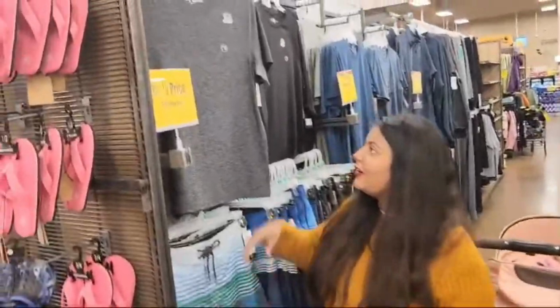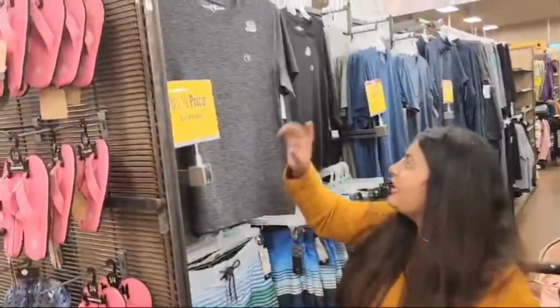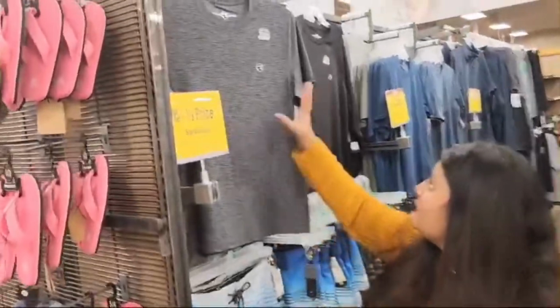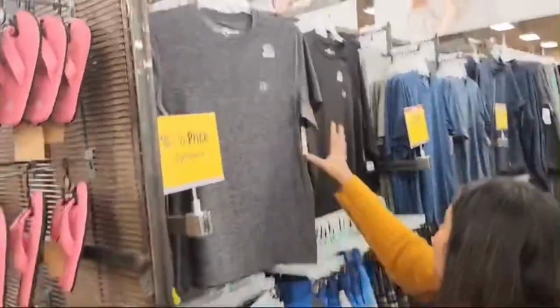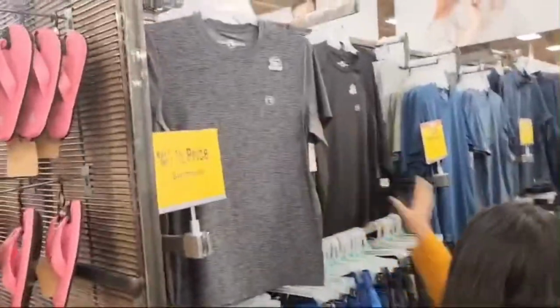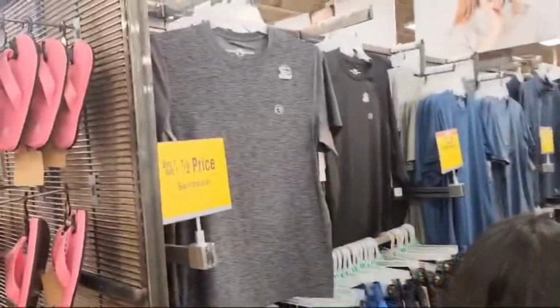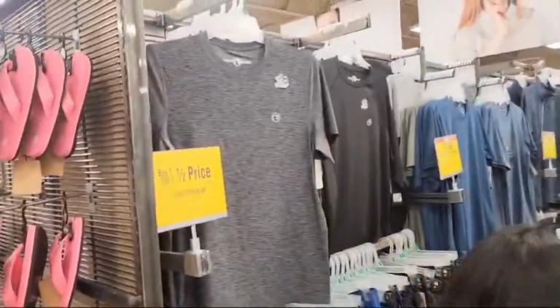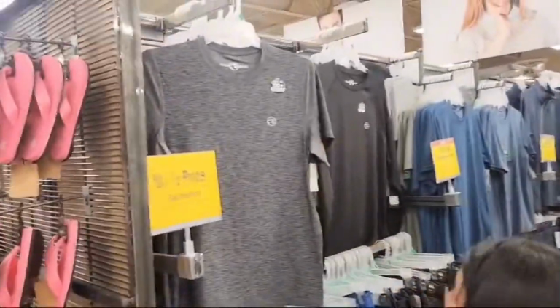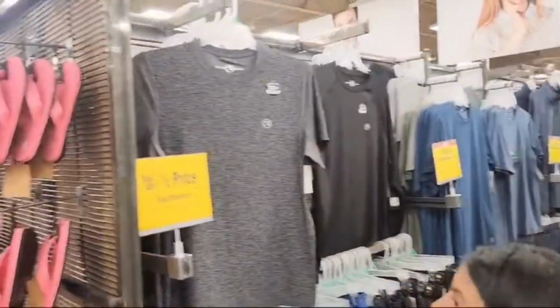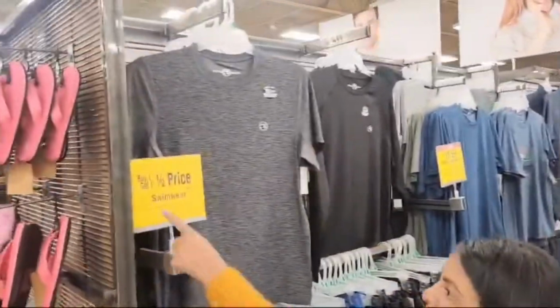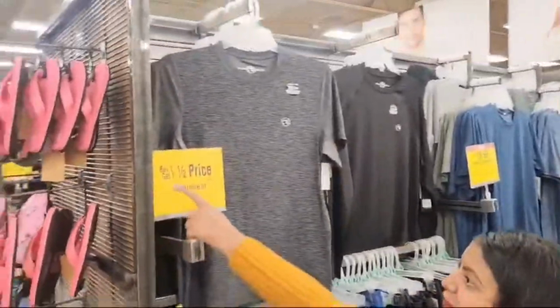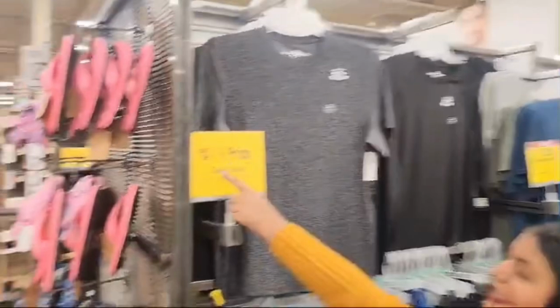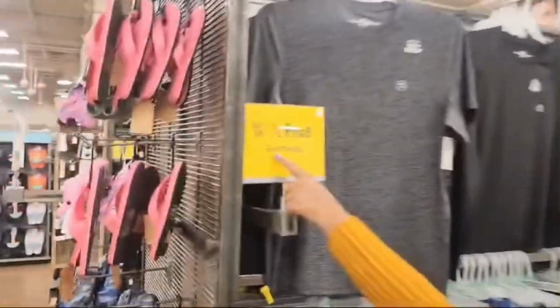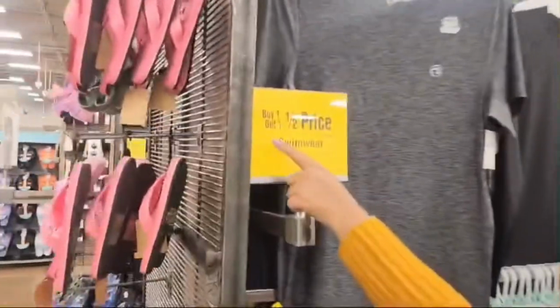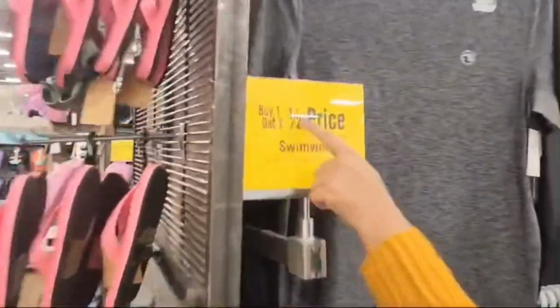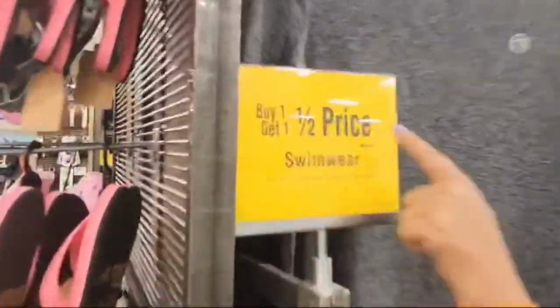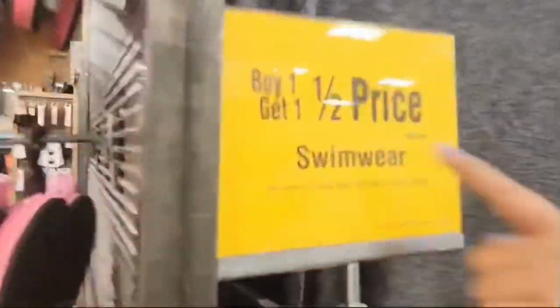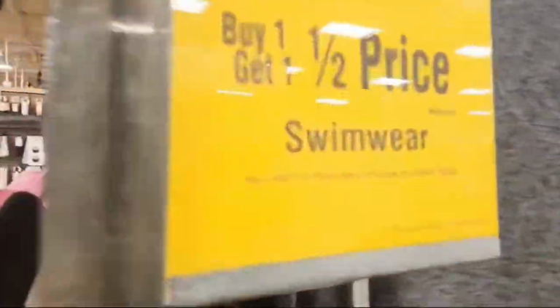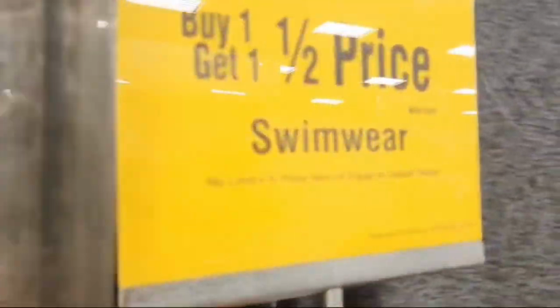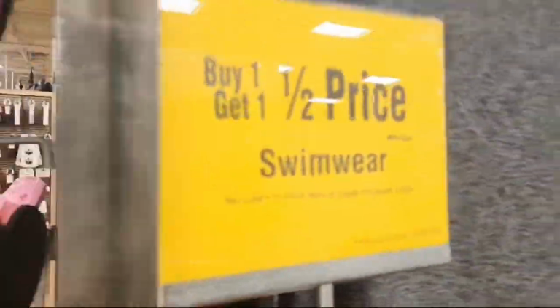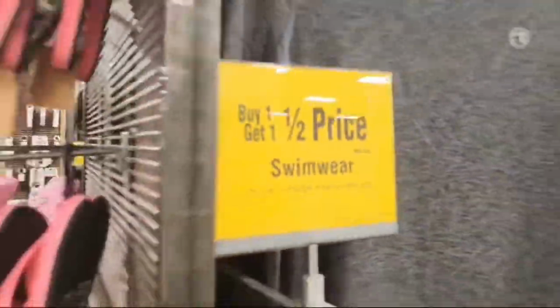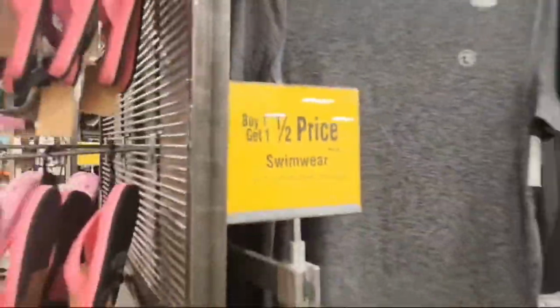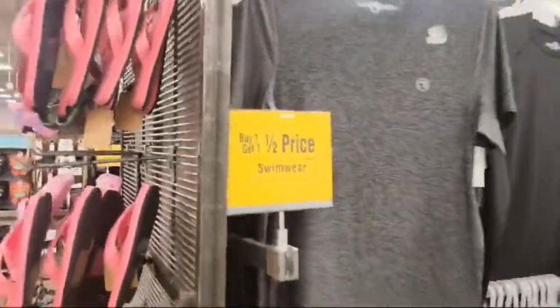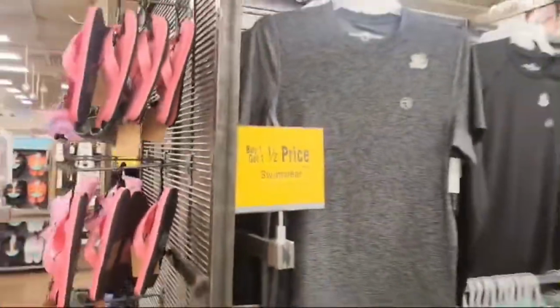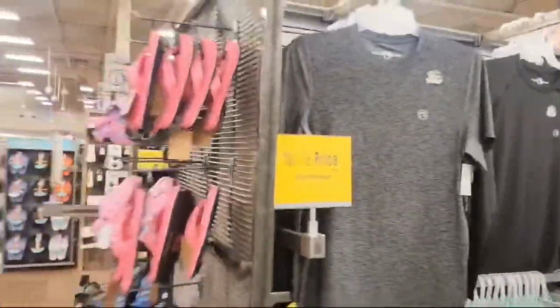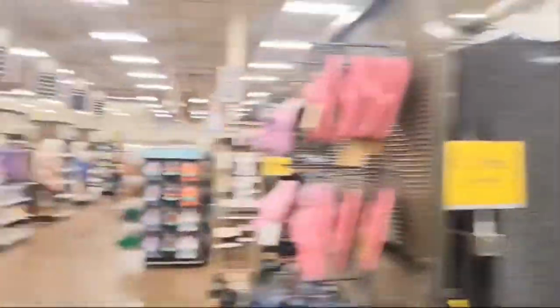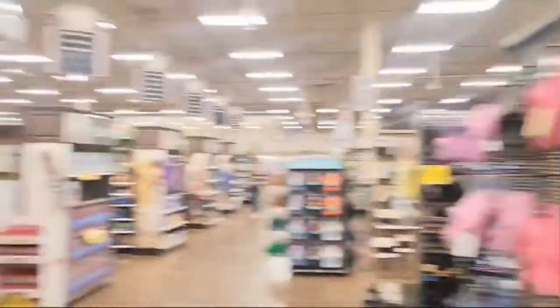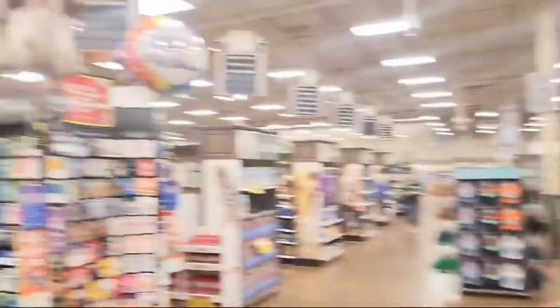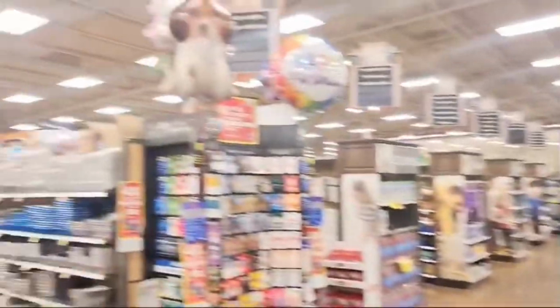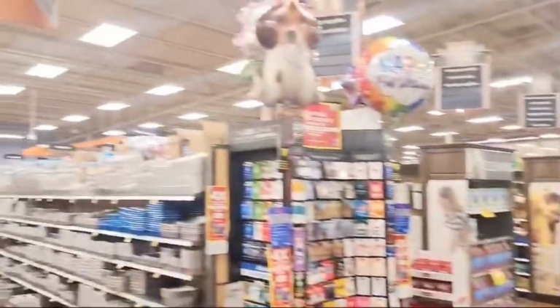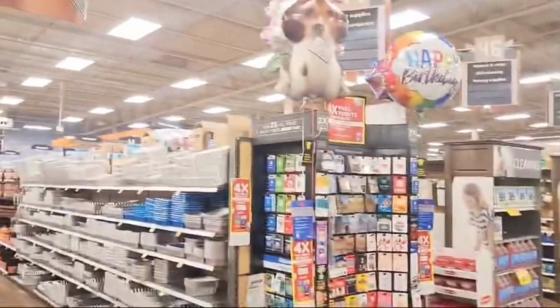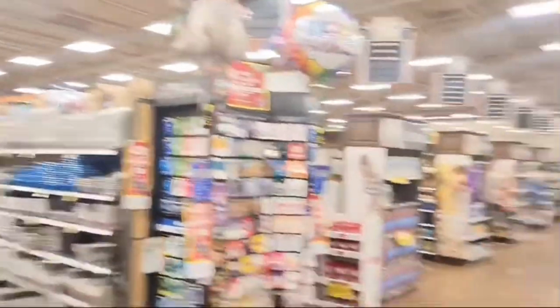Here you can see that the boys' variety is also very good. You can get t-shirts here — buy one get one free.